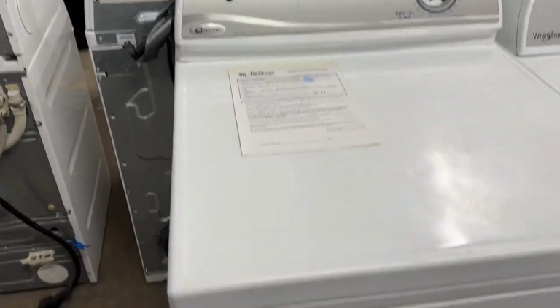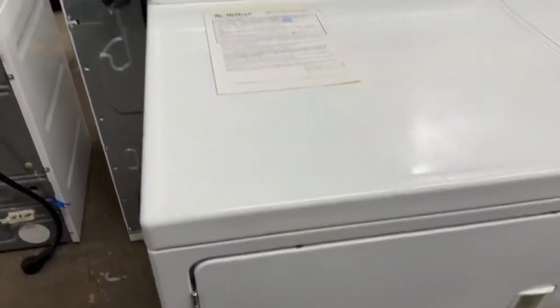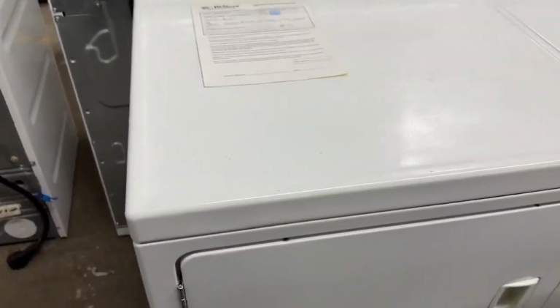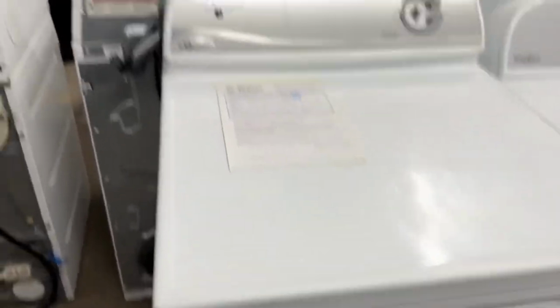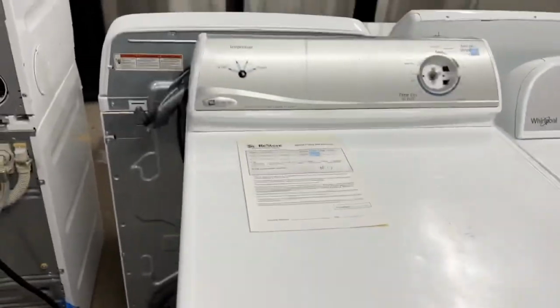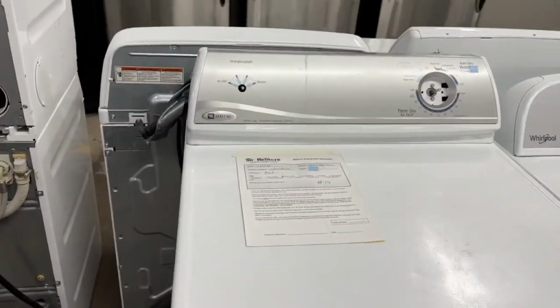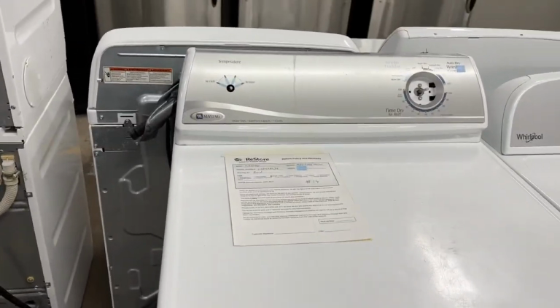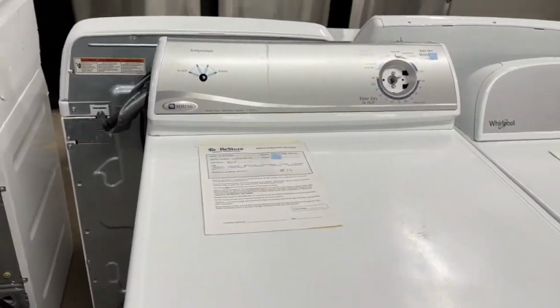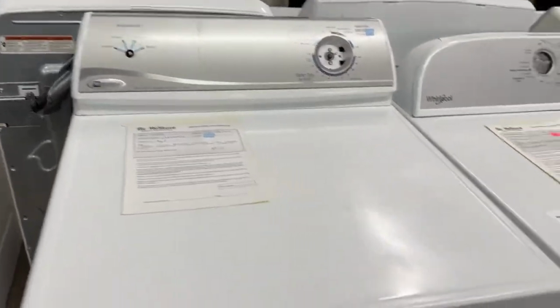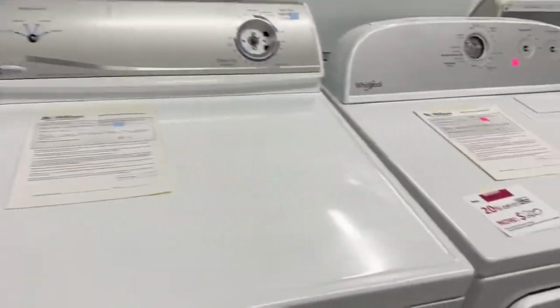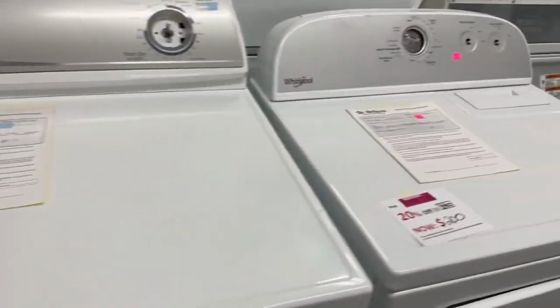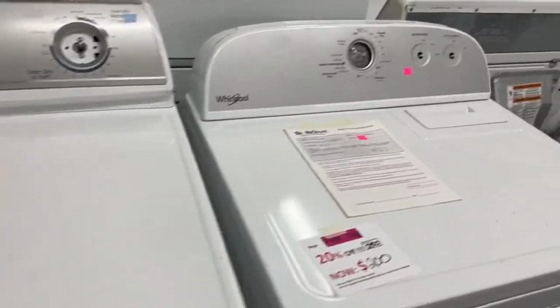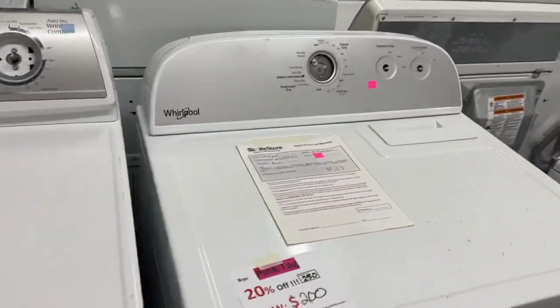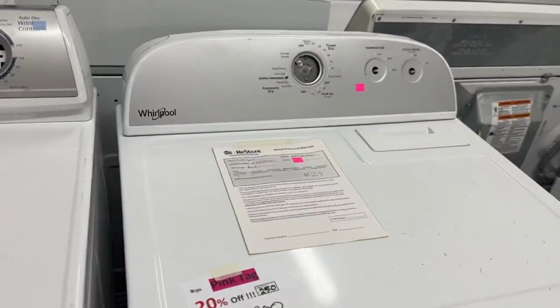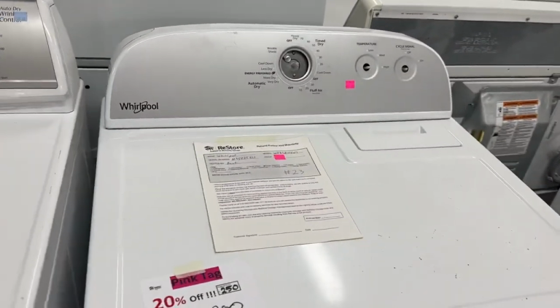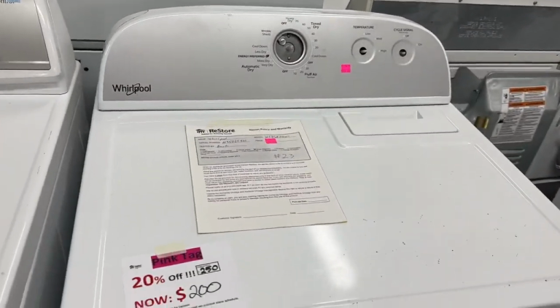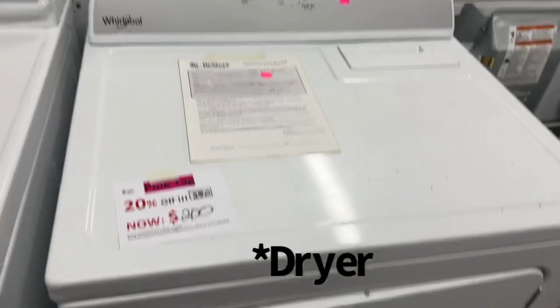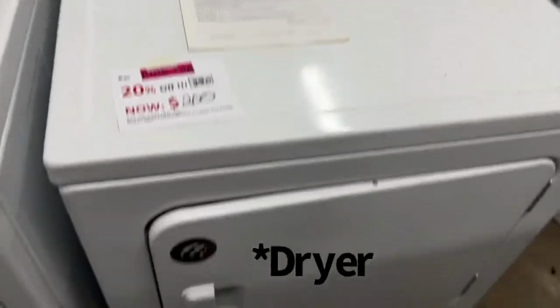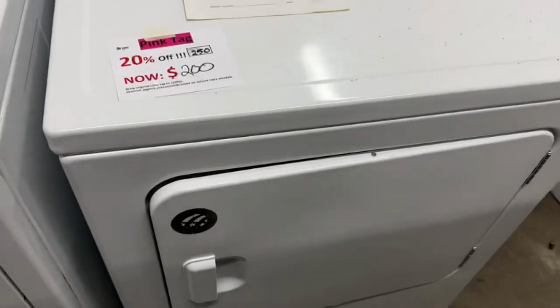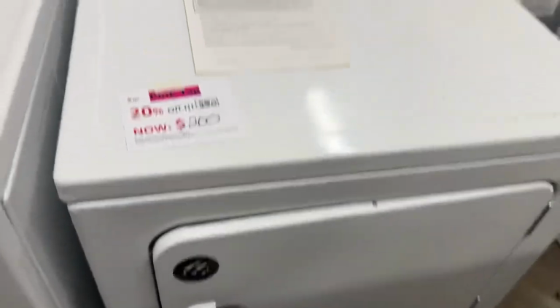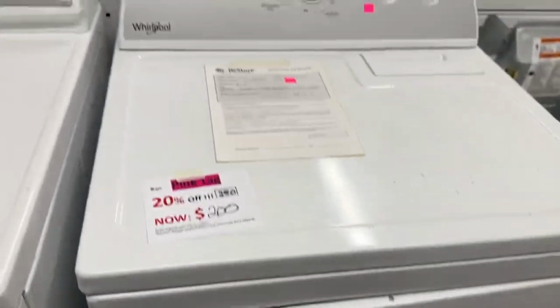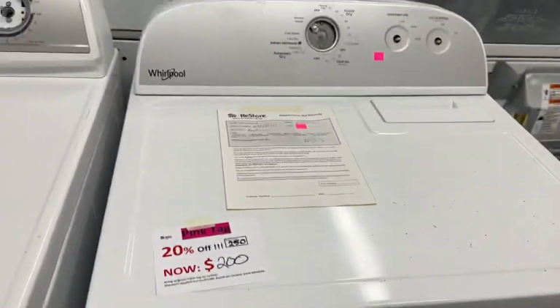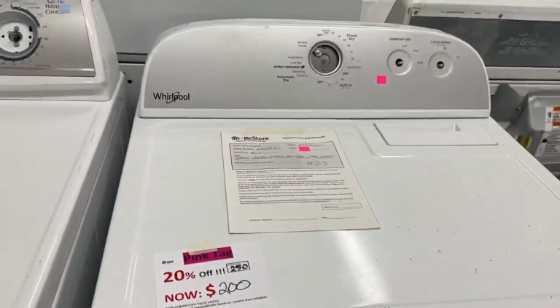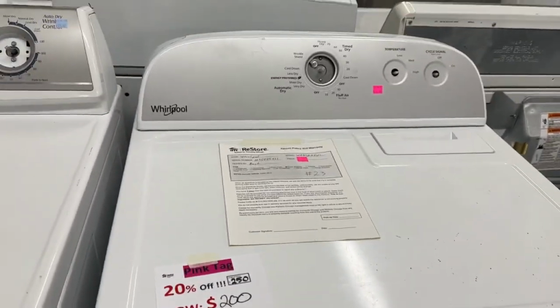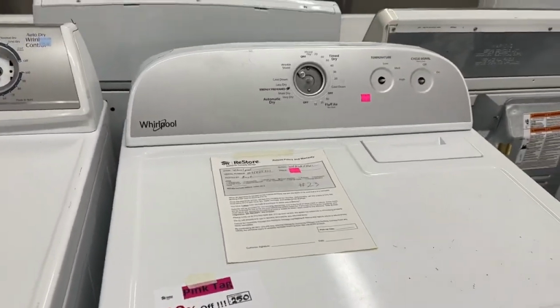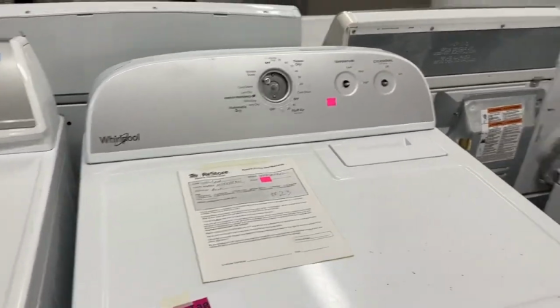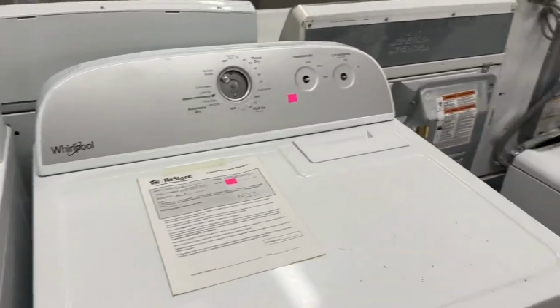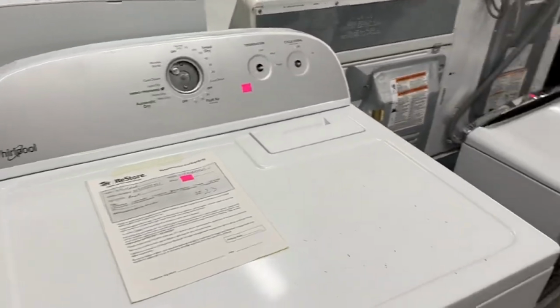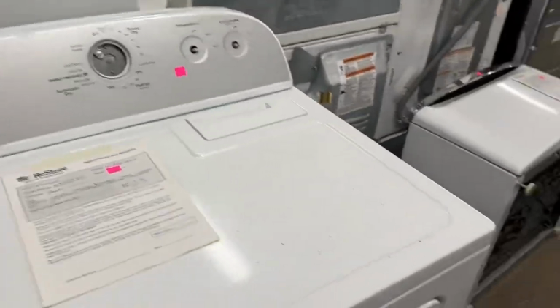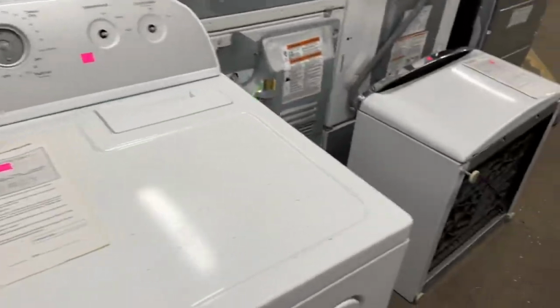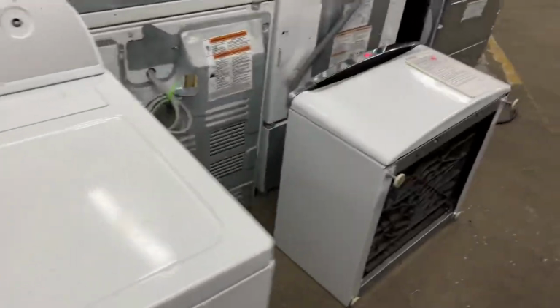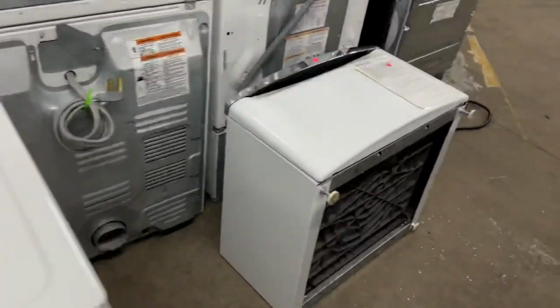Another Maytag dryer, missing the knobs. And a Whirlpool washer, missing the knobs. And a pedestal.